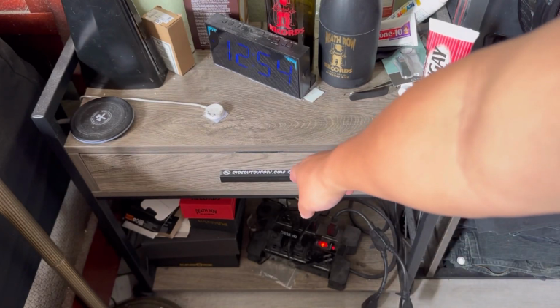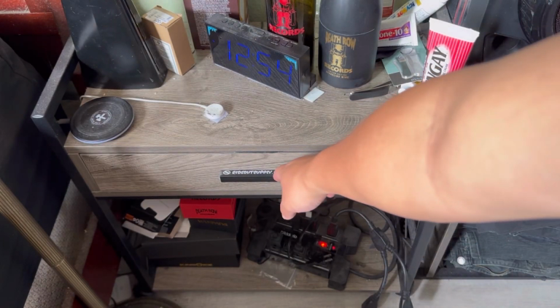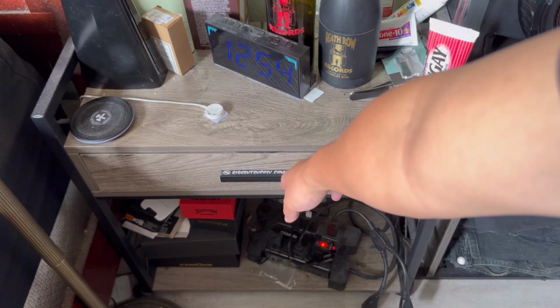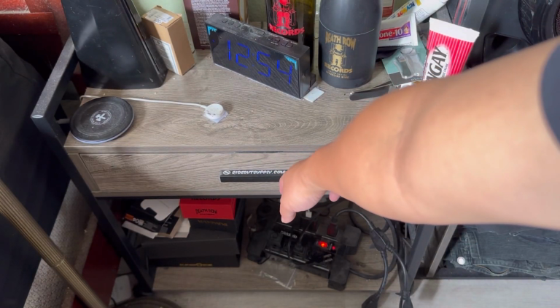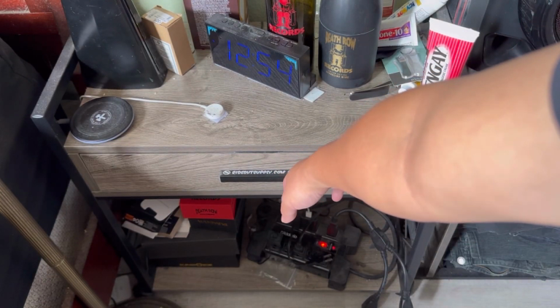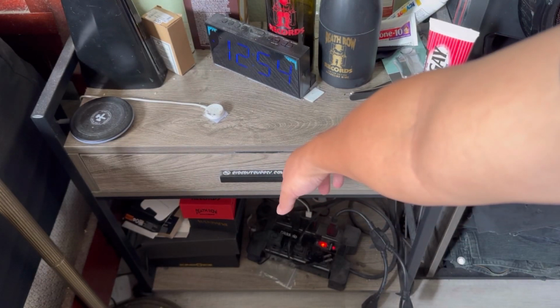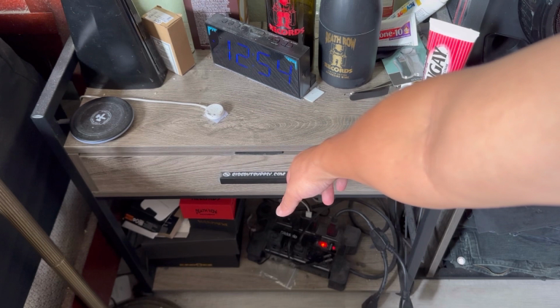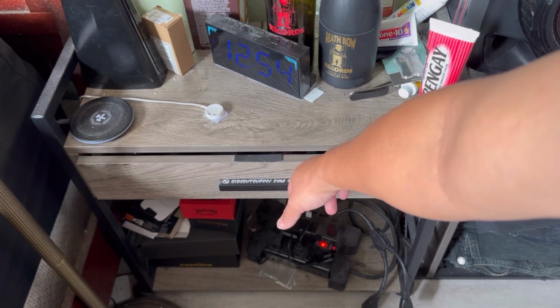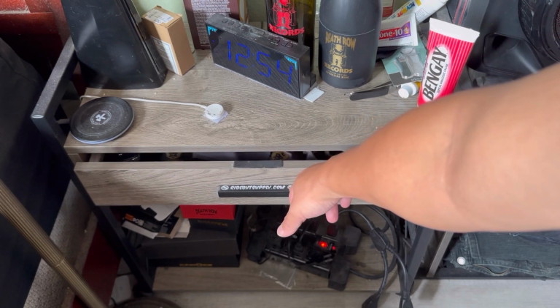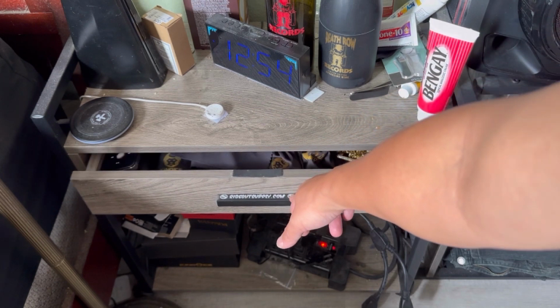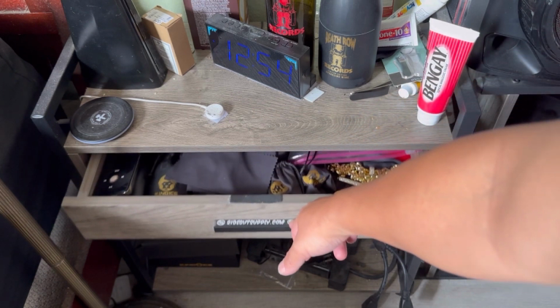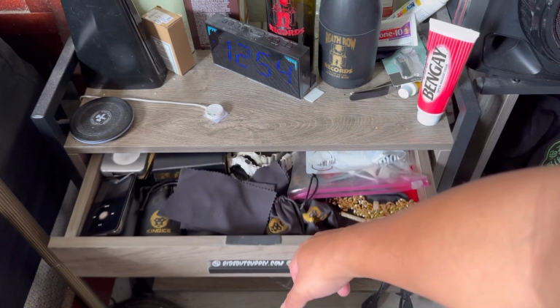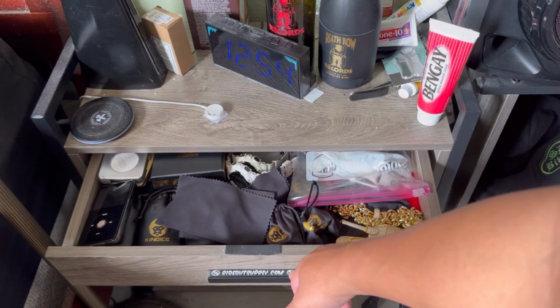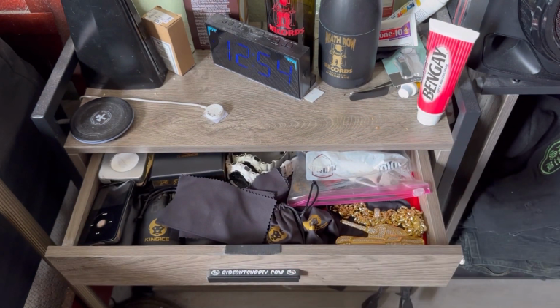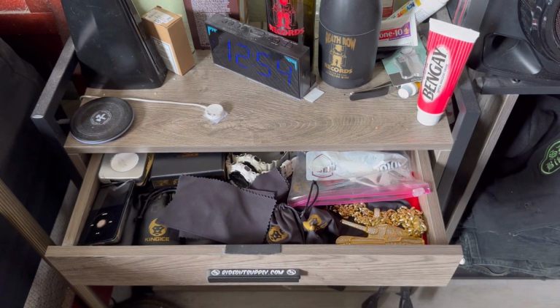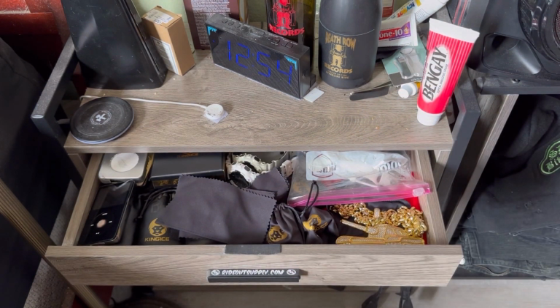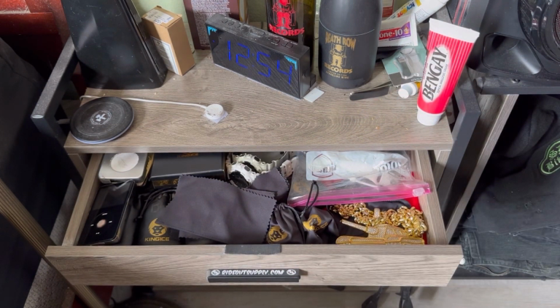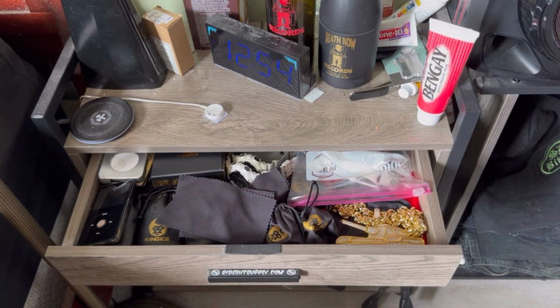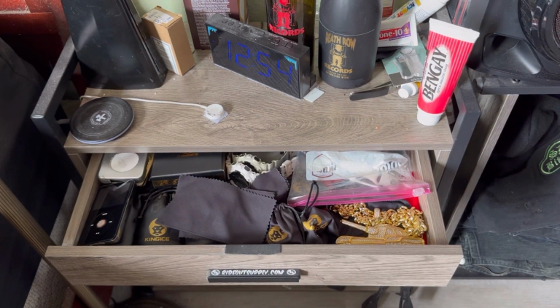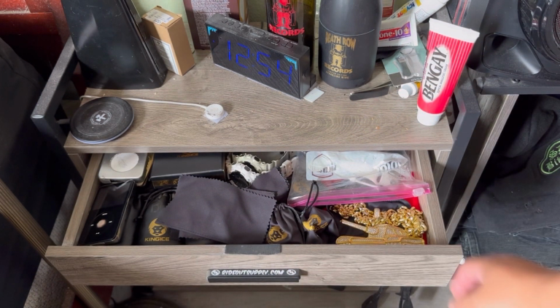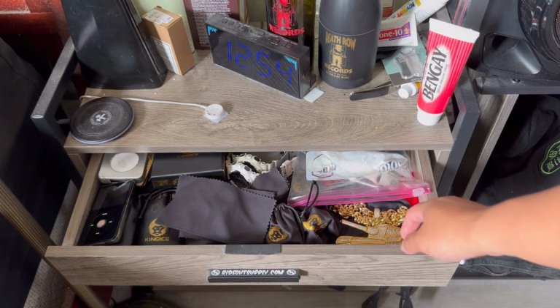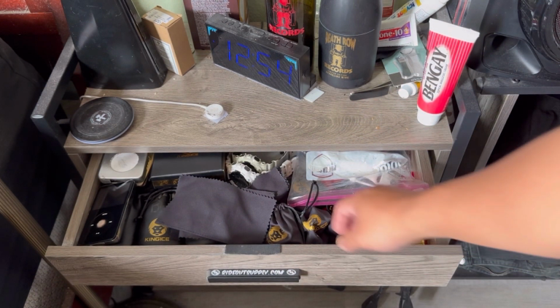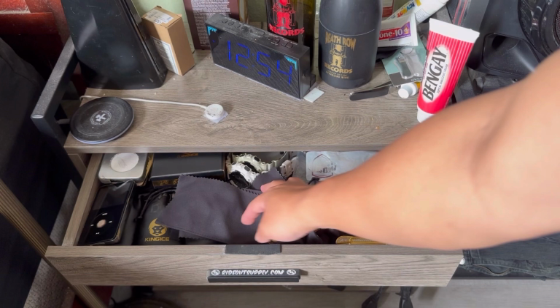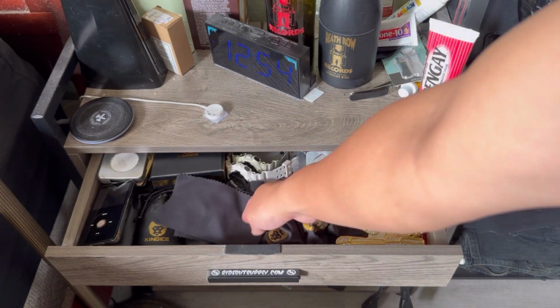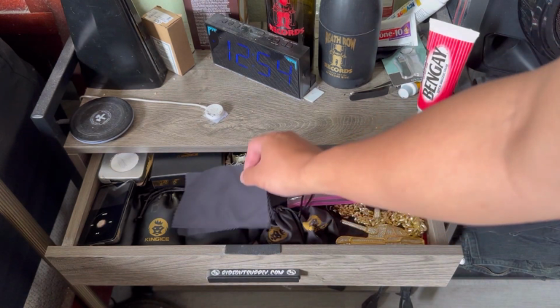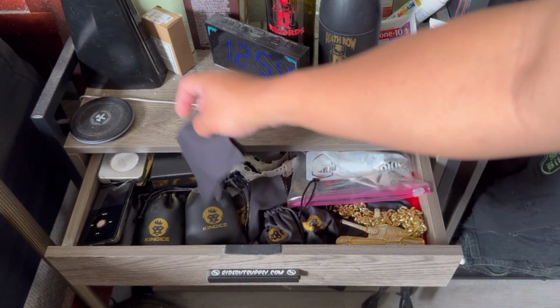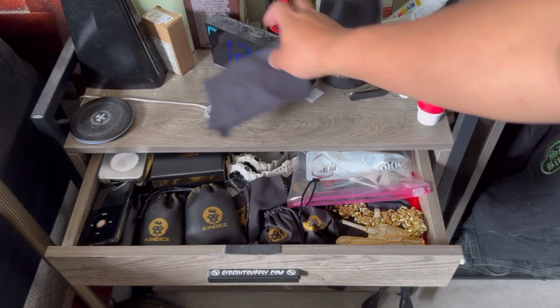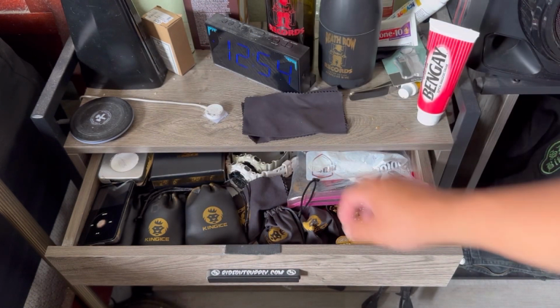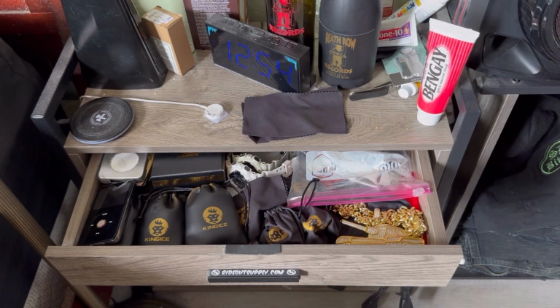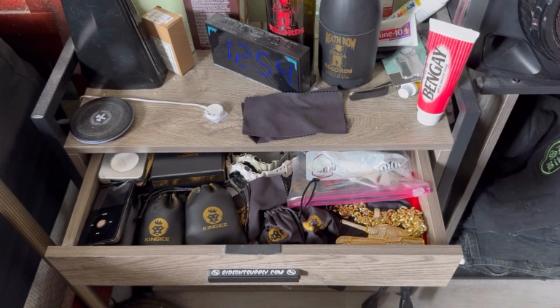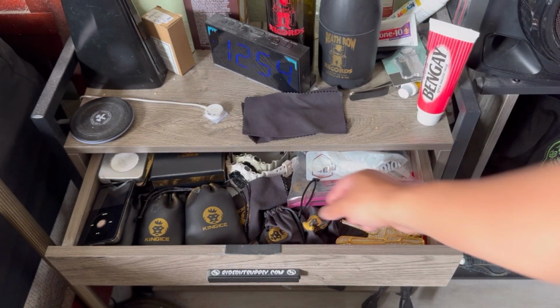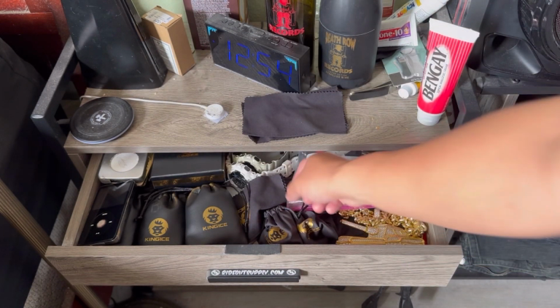I don't mind the extra stuff on my side table drawer. Let's open it up and take a look at some of my balling chains.